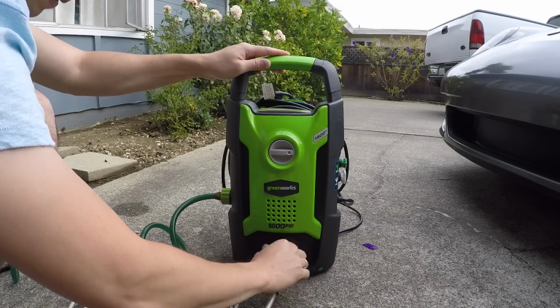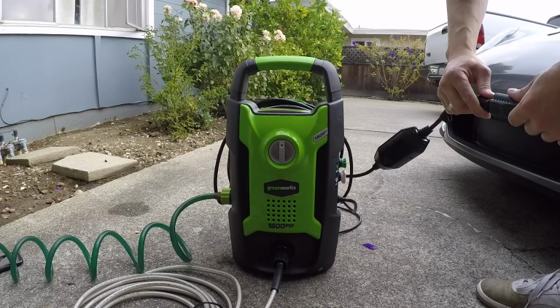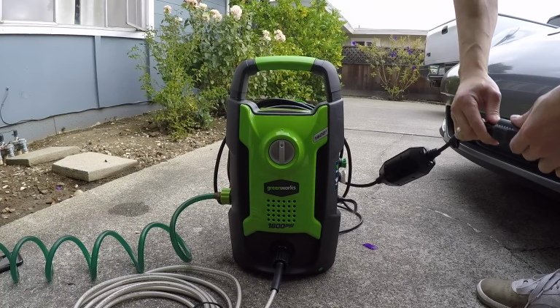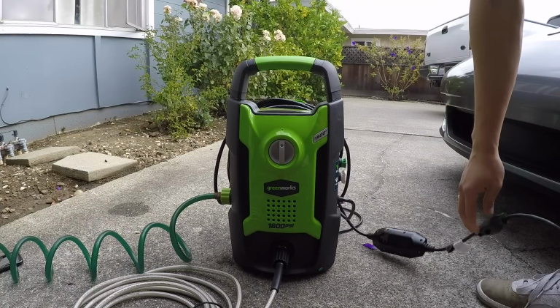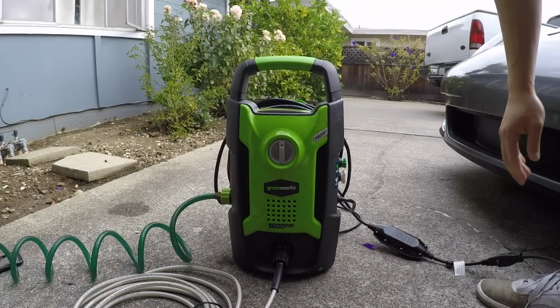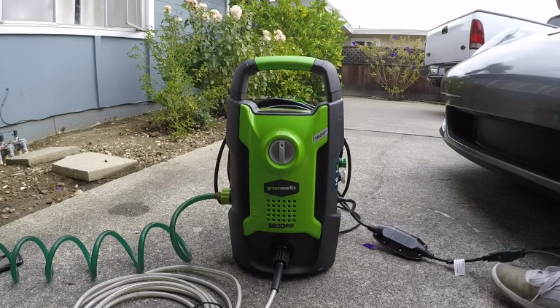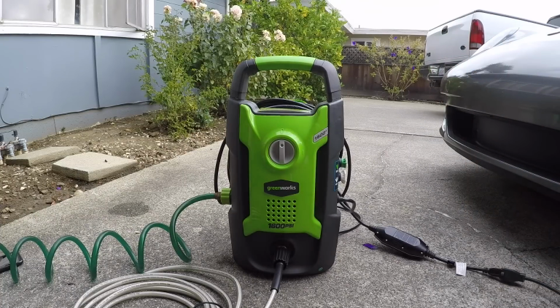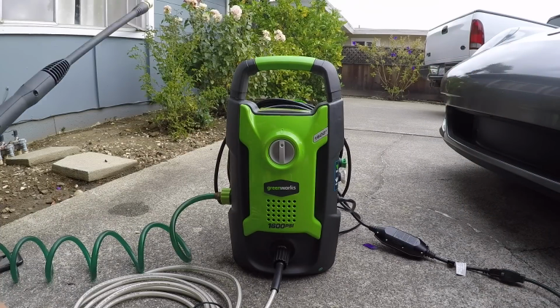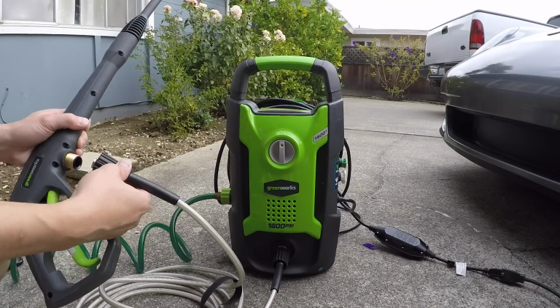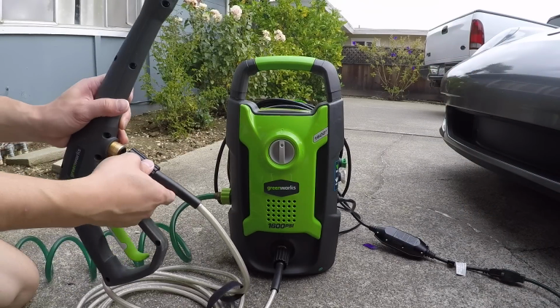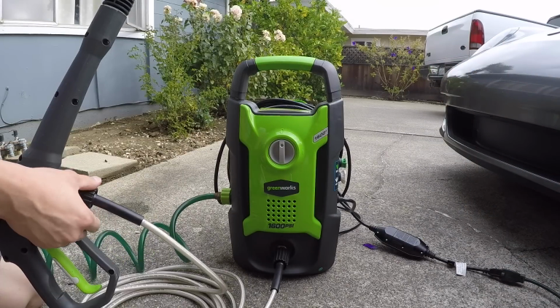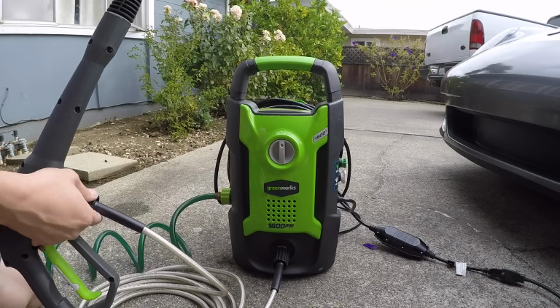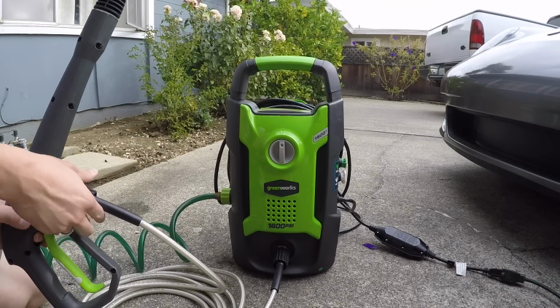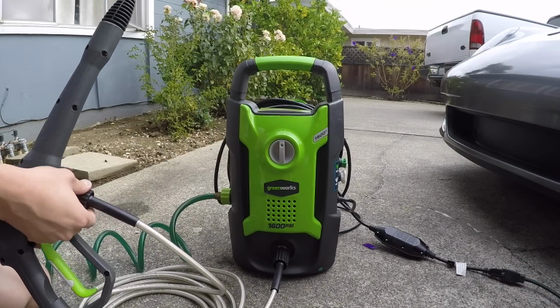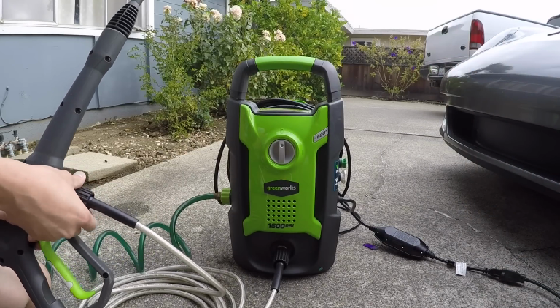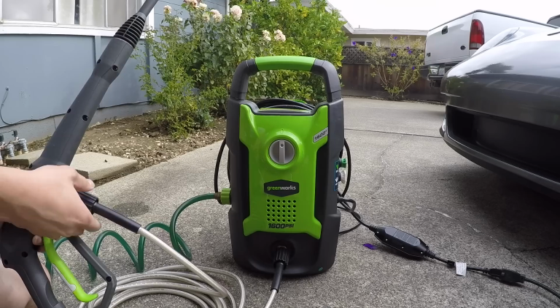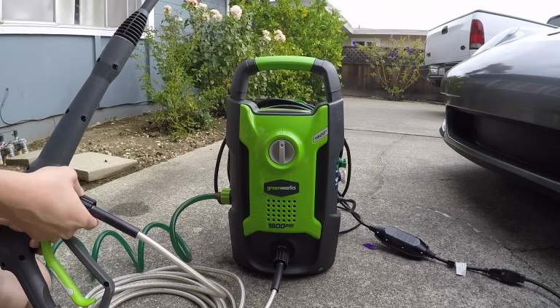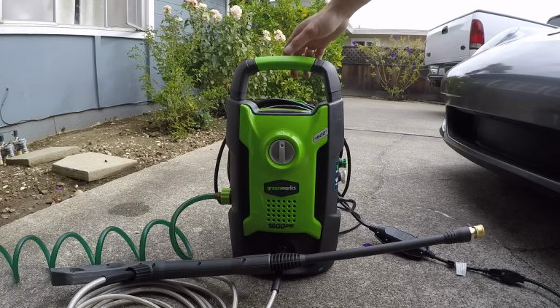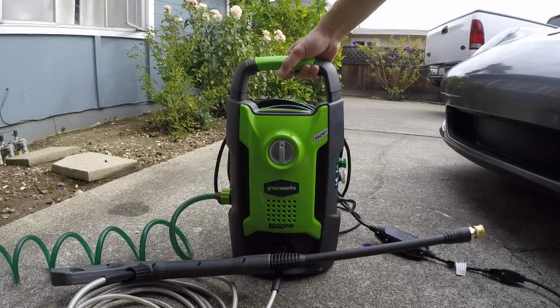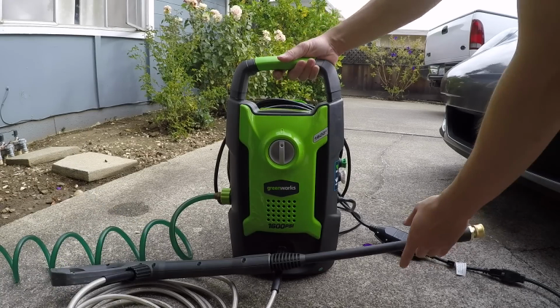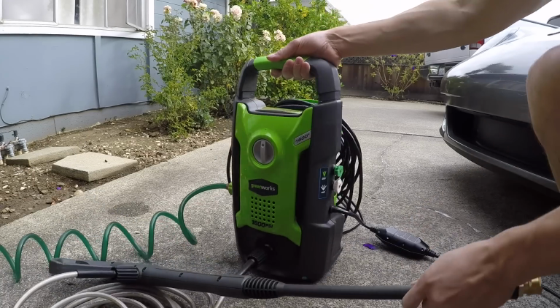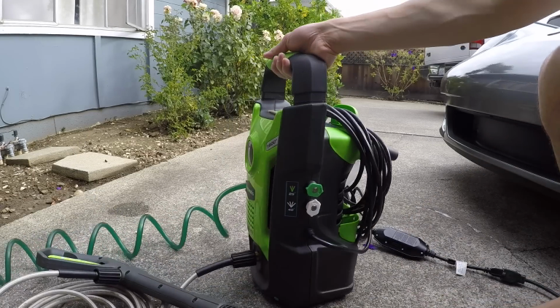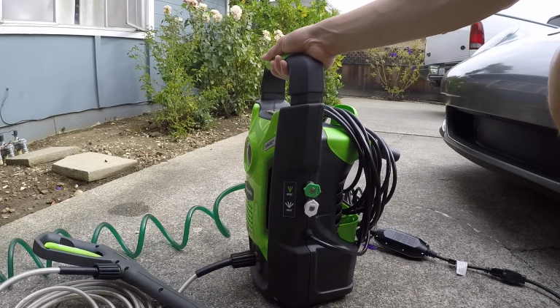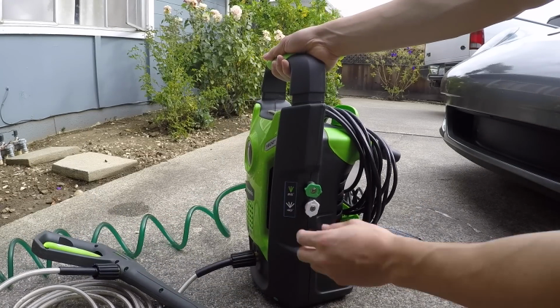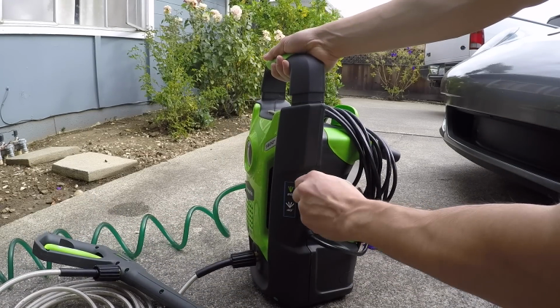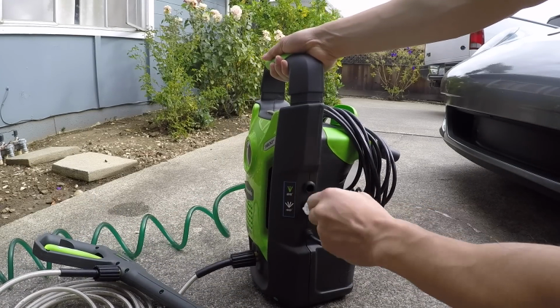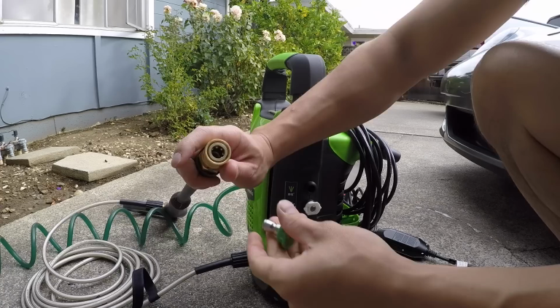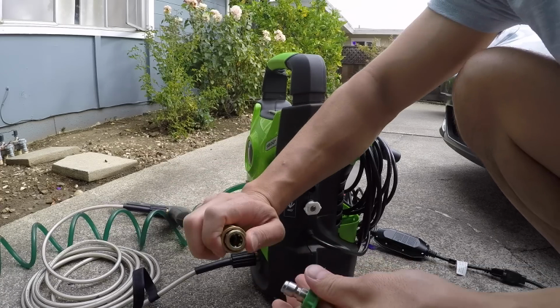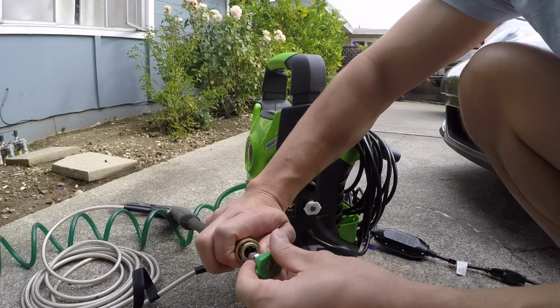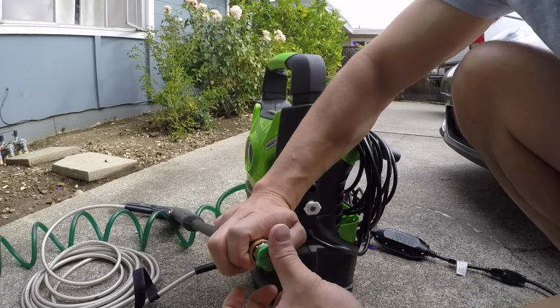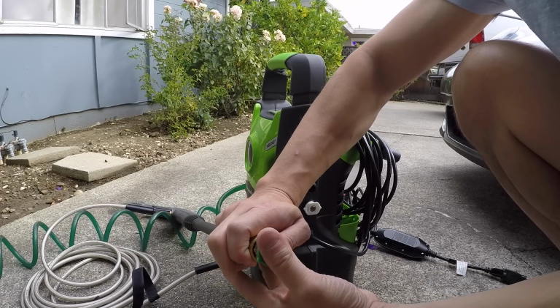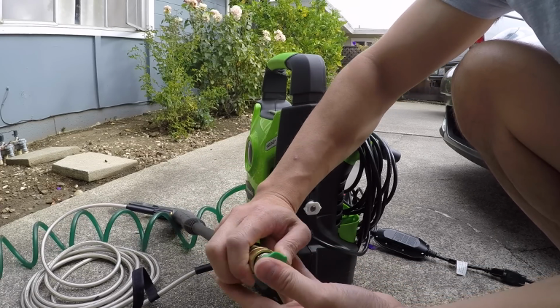The pressure washer has a pretty long extension cord, but I do recommend having an extra extension cord on hand. The kit comes with 25 and 40 degree nozzles, and it easily attaches to the quarter inch quick connect on the pressure gun.